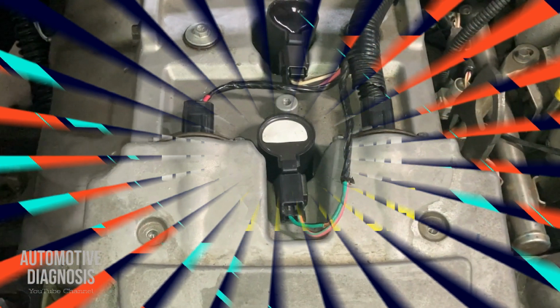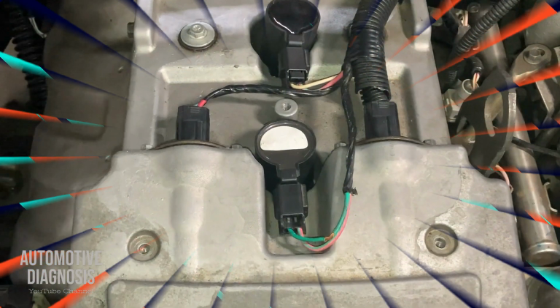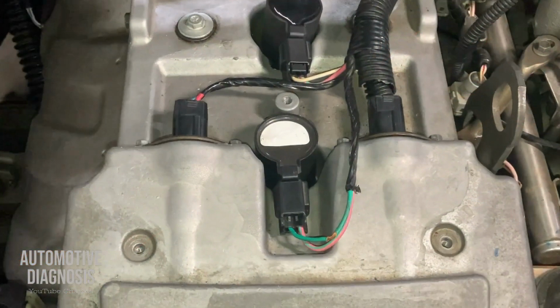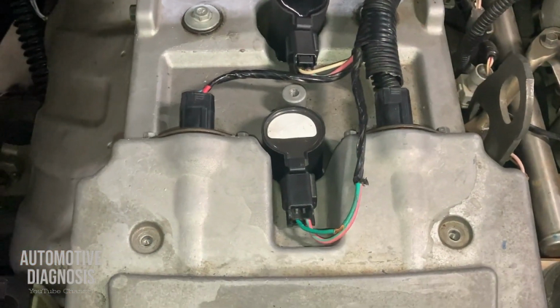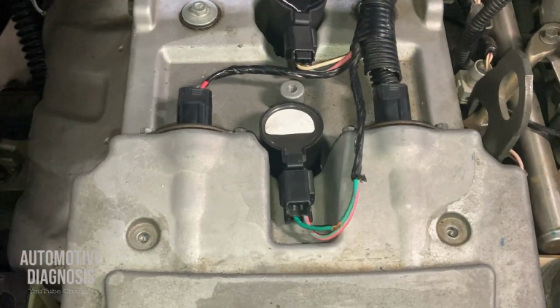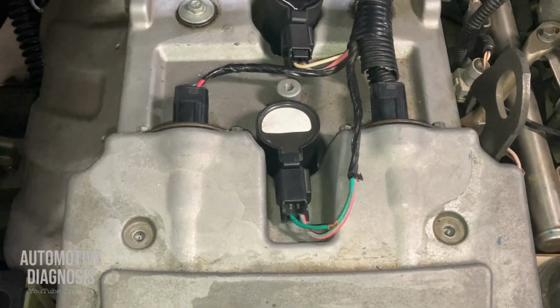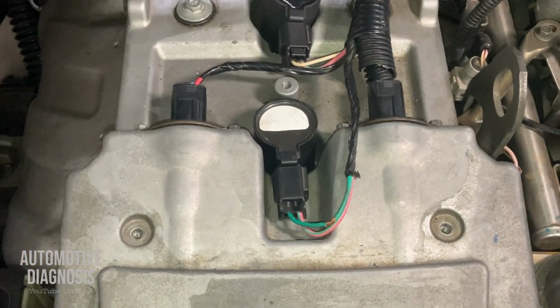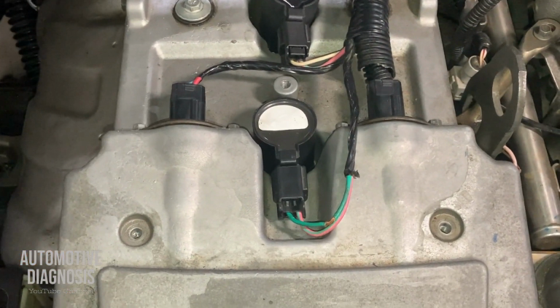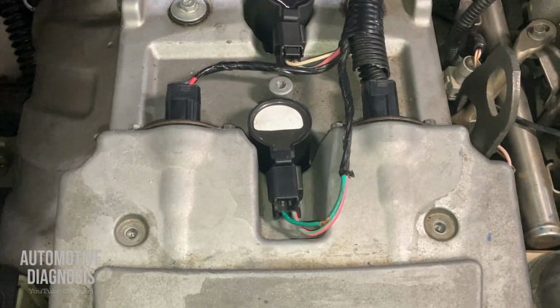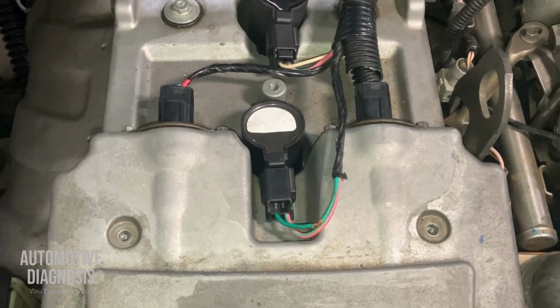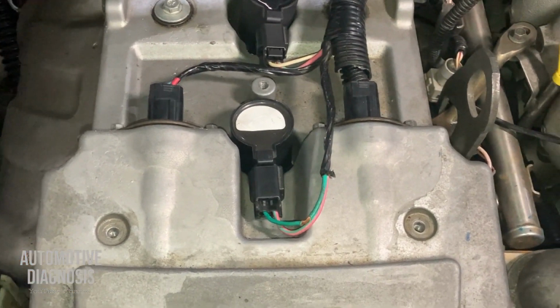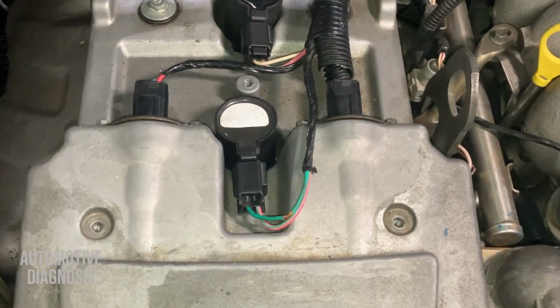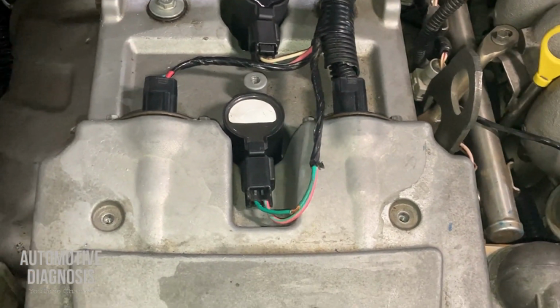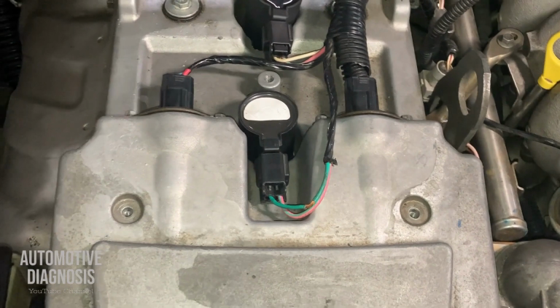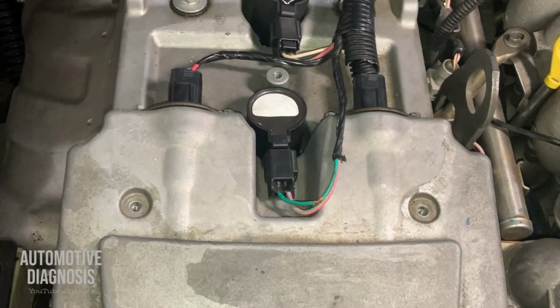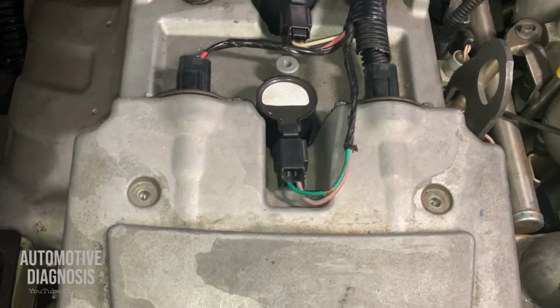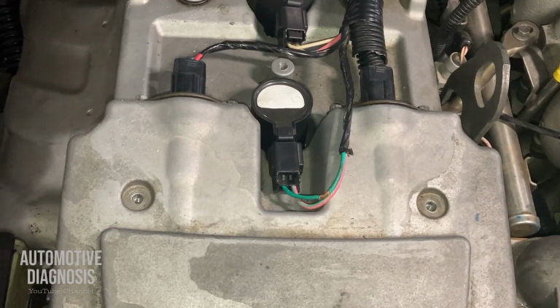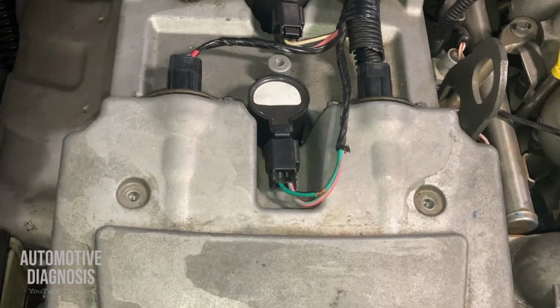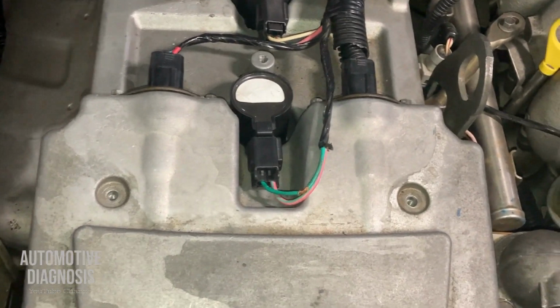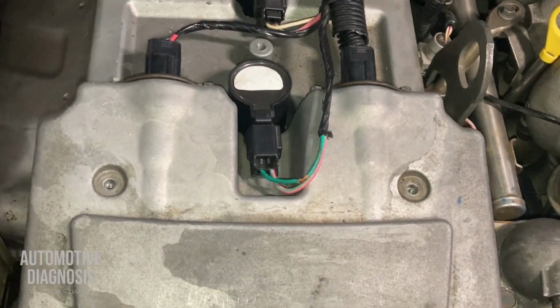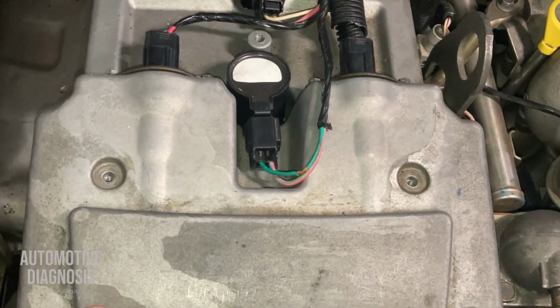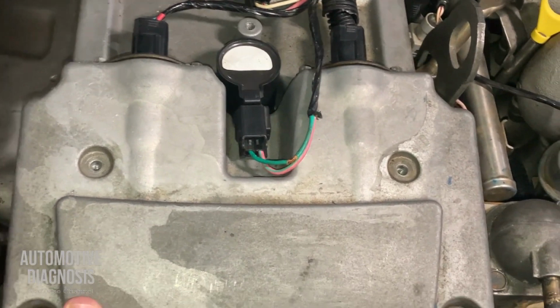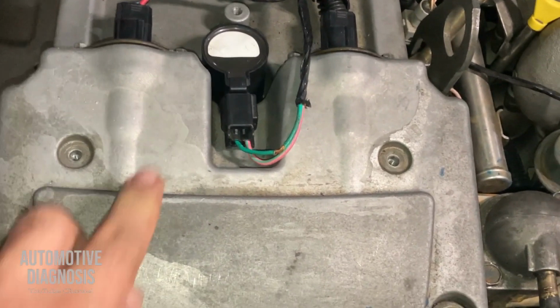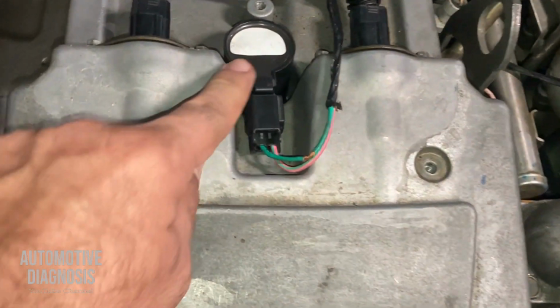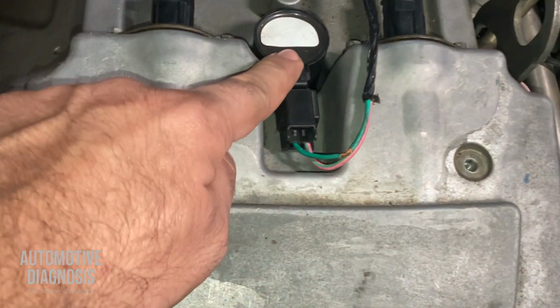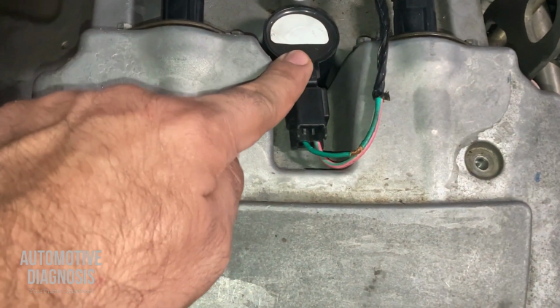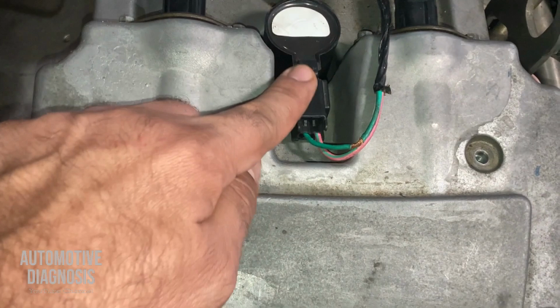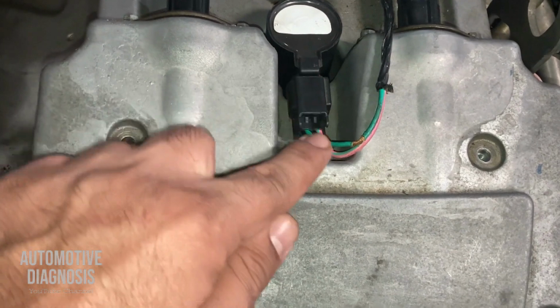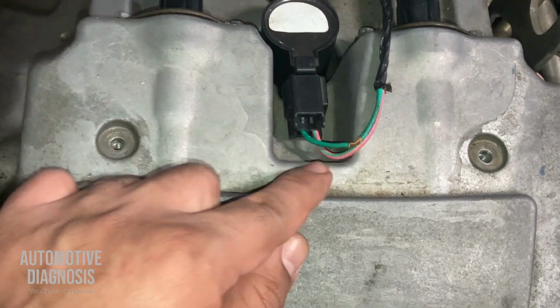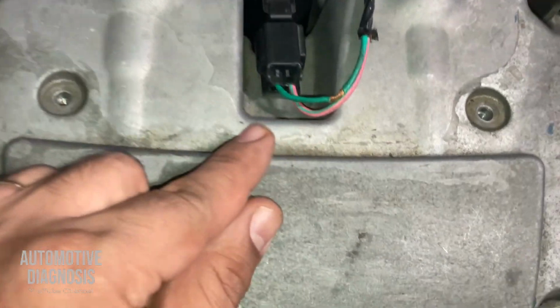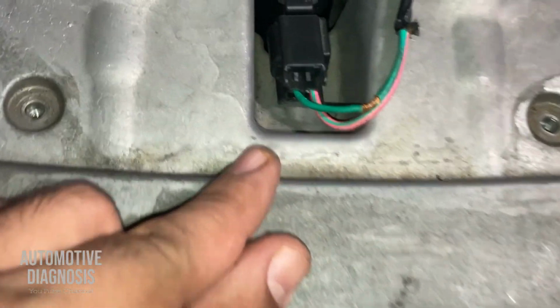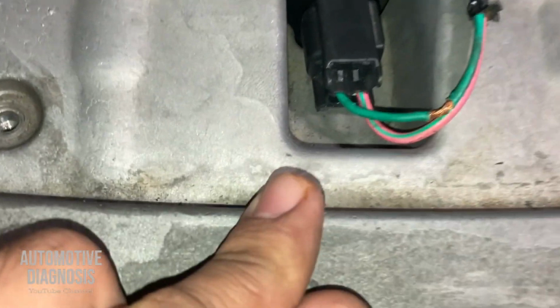Hey everyone, welcome to the Automotive Diagnosis YouTube channel. I'm getting a misfire on this engine, and when I check the ignition coils, I got ignition code number one. See what I found.